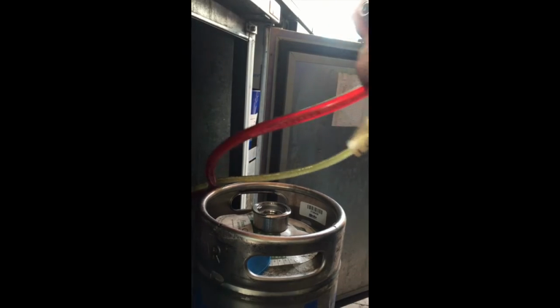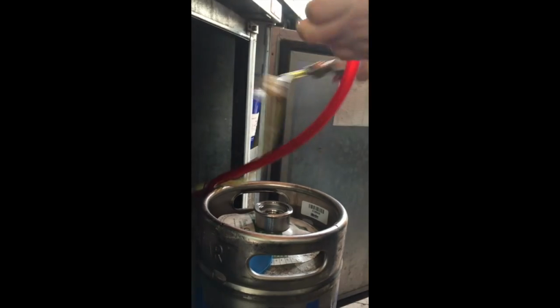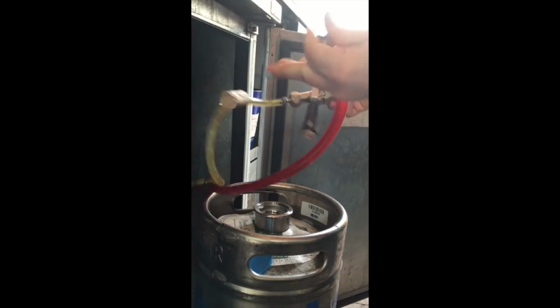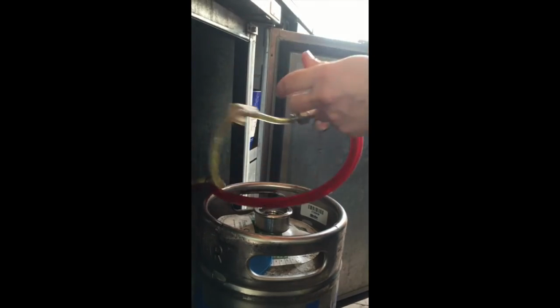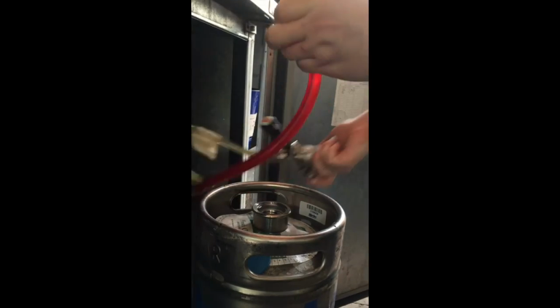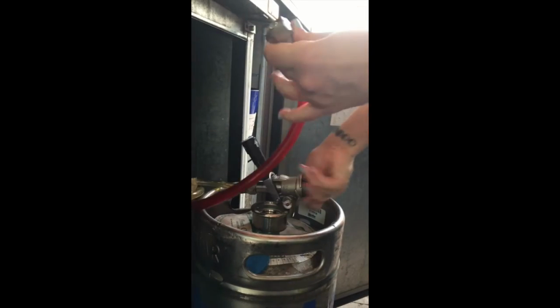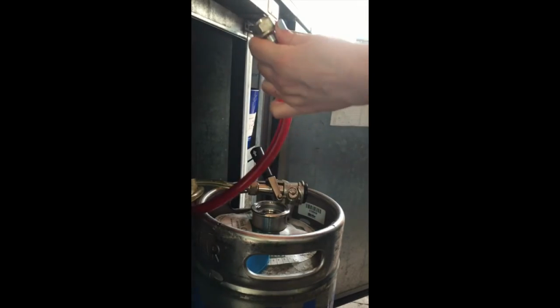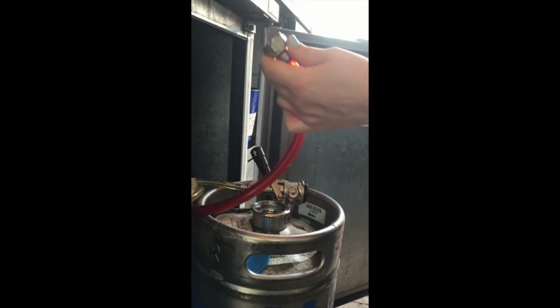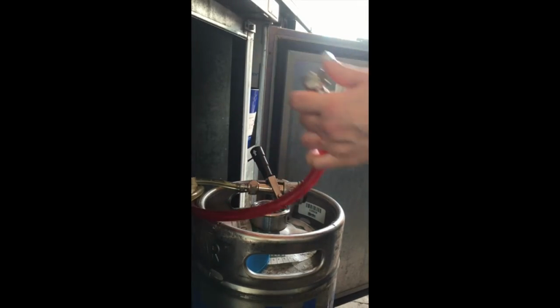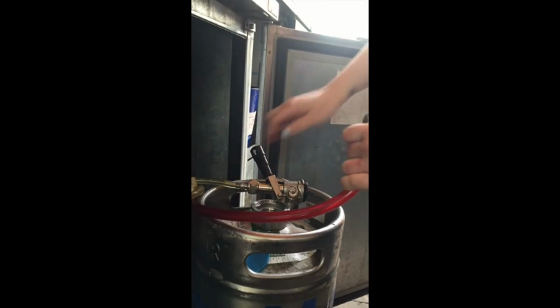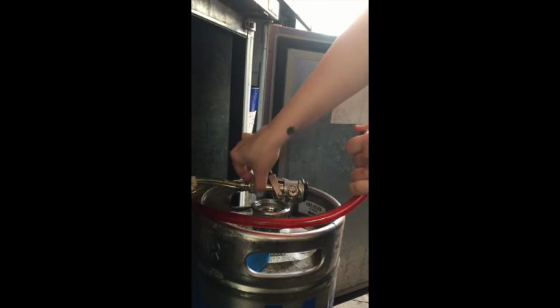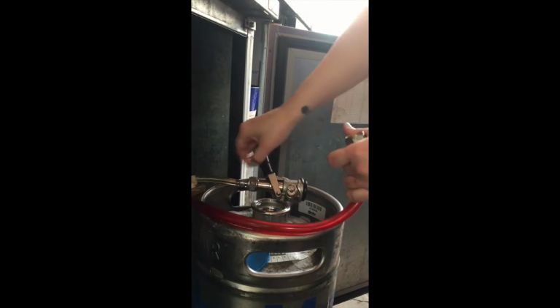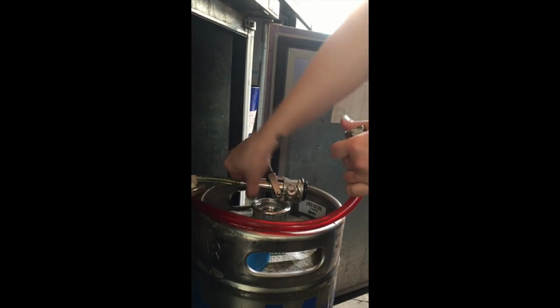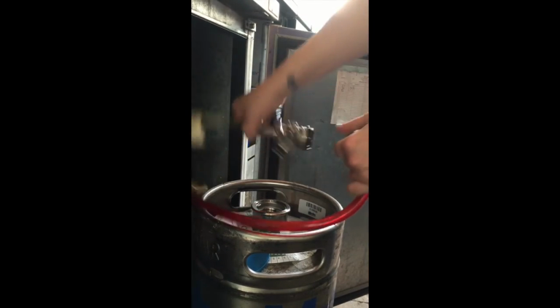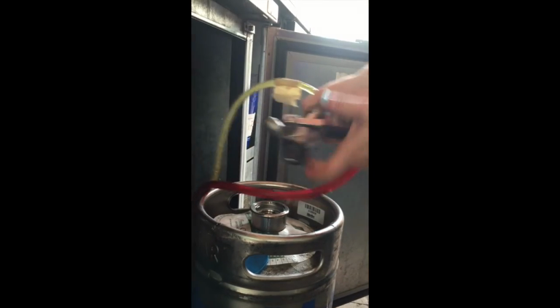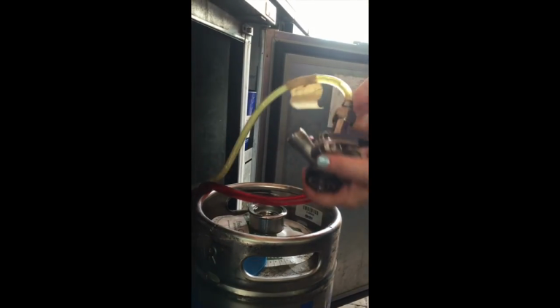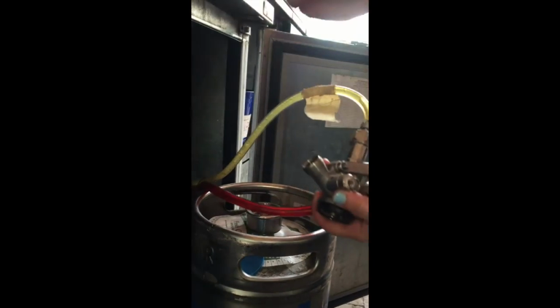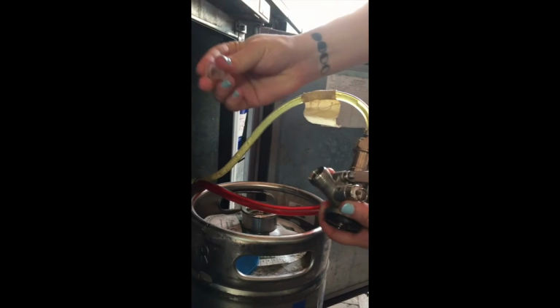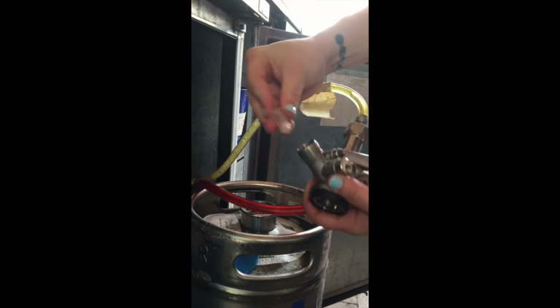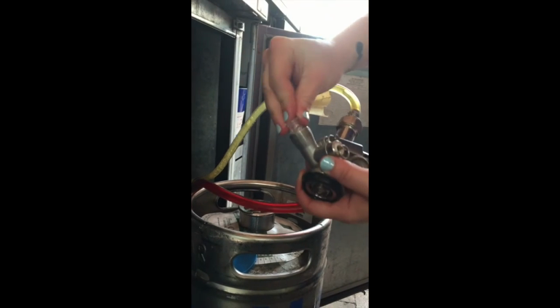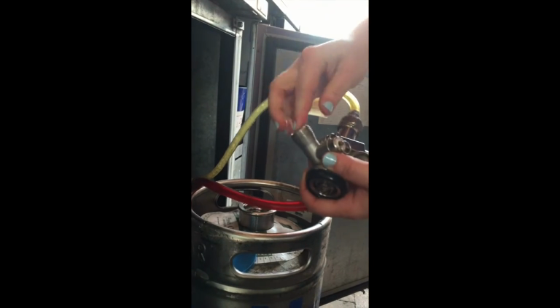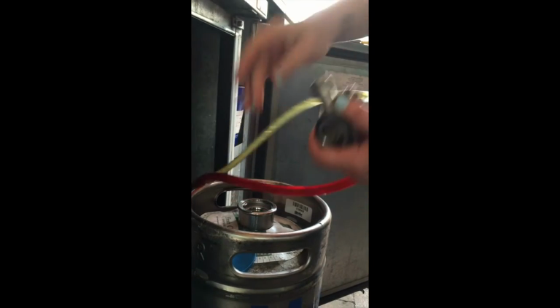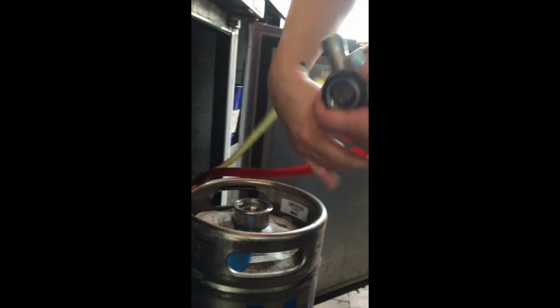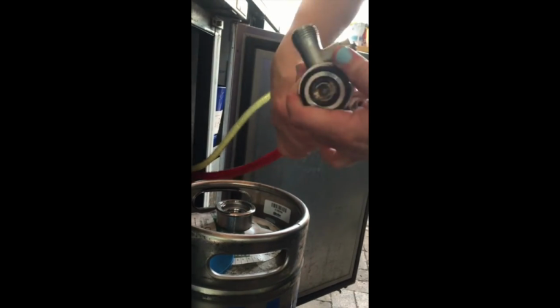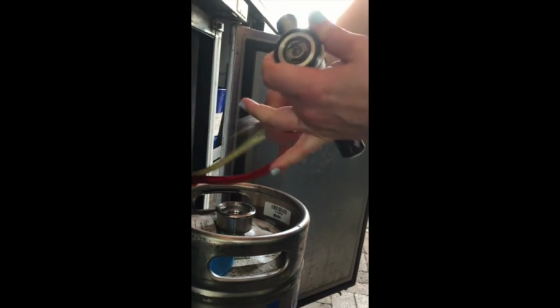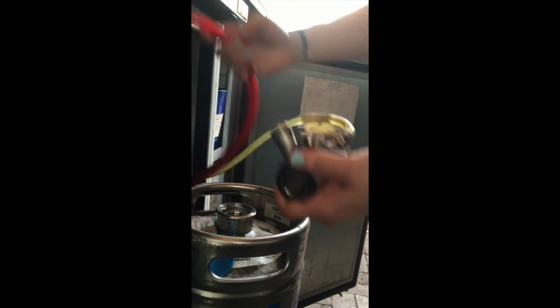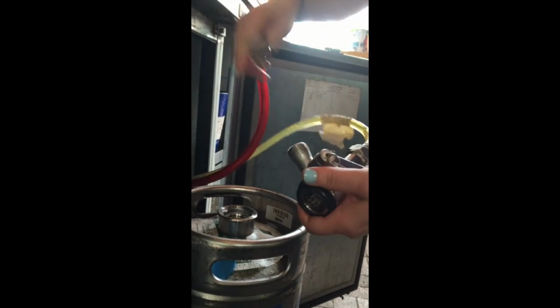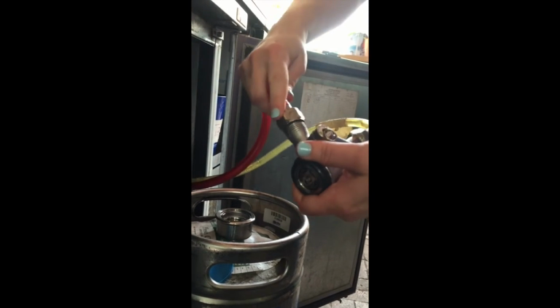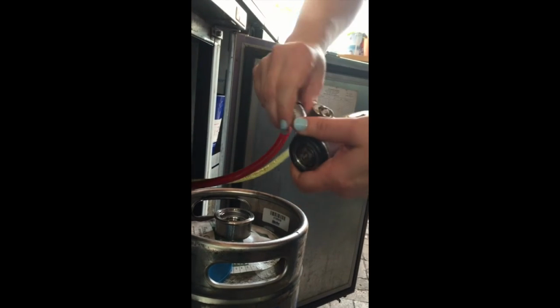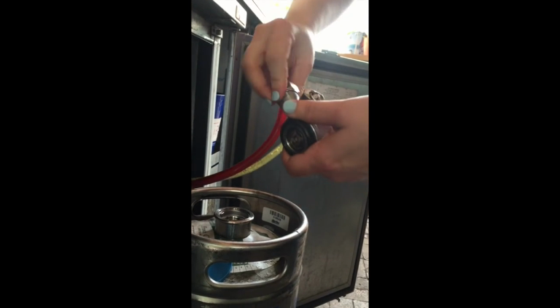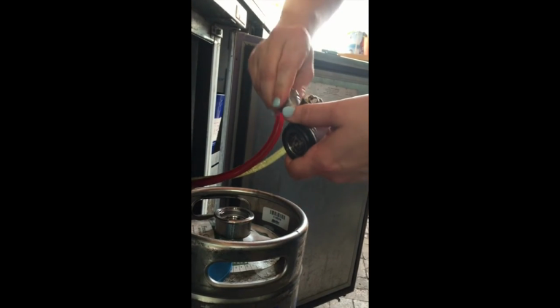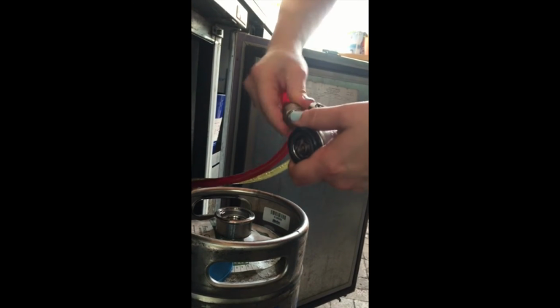Next, take the gas hose nipple, place it into the metal coupling, and screw it on nice and tight.